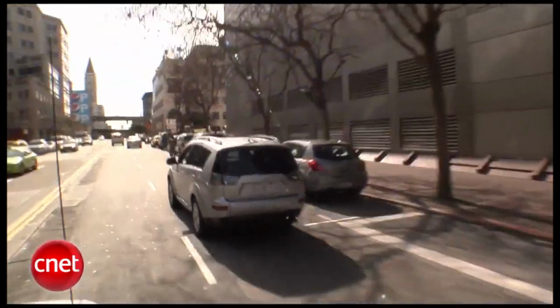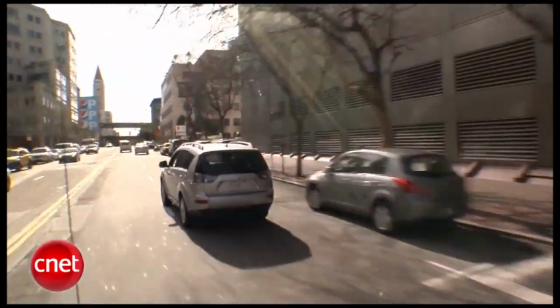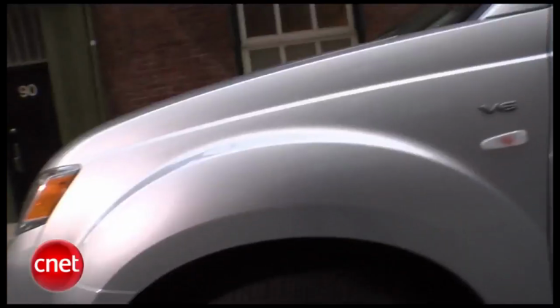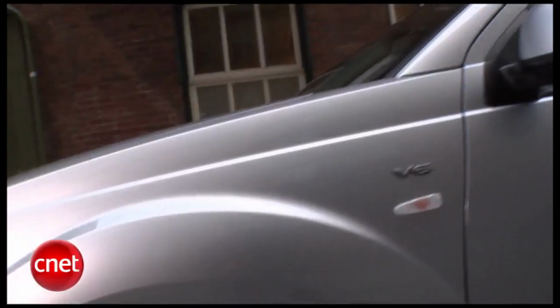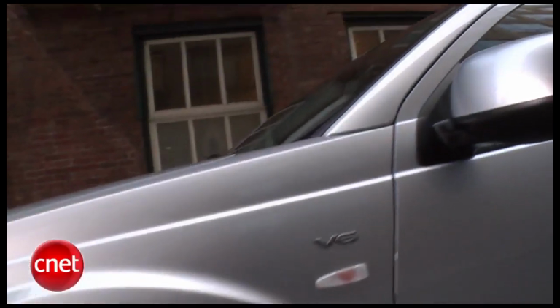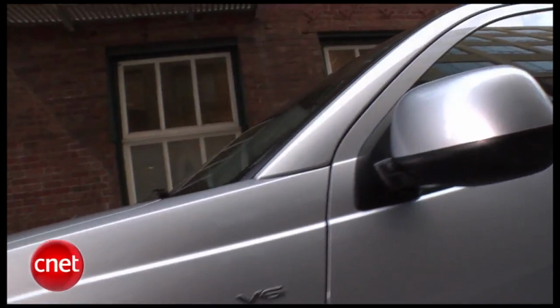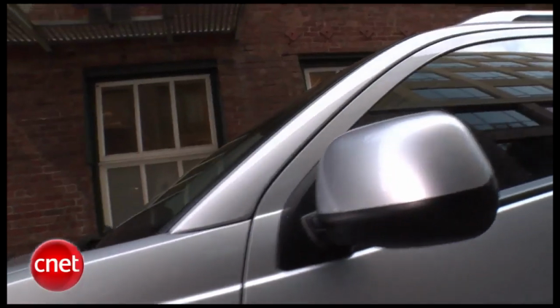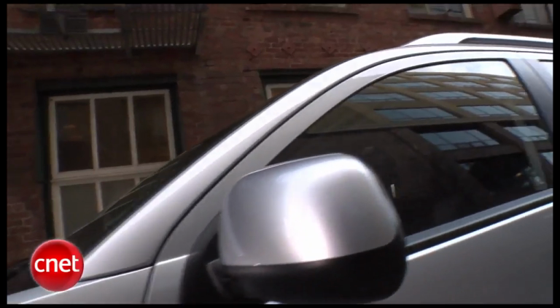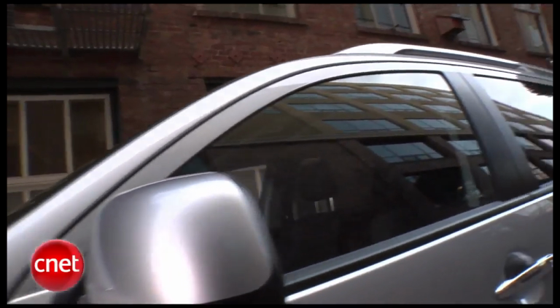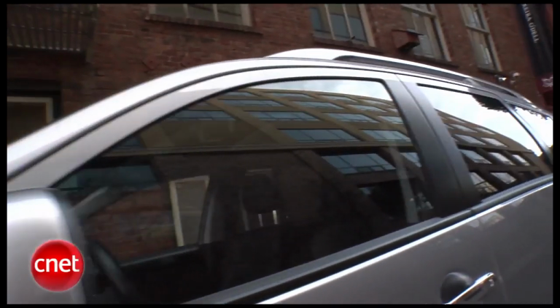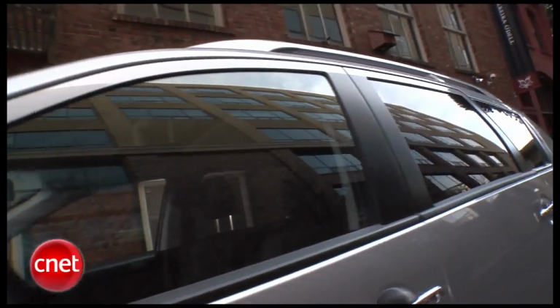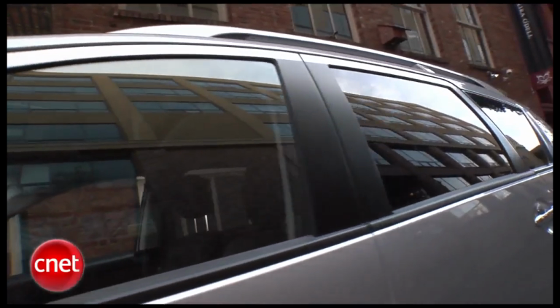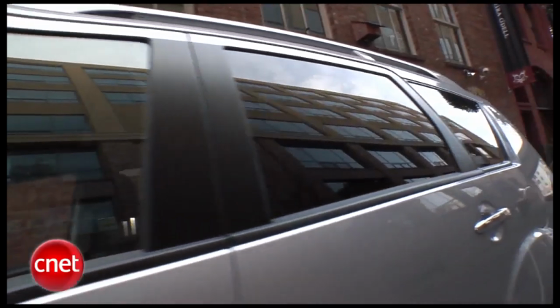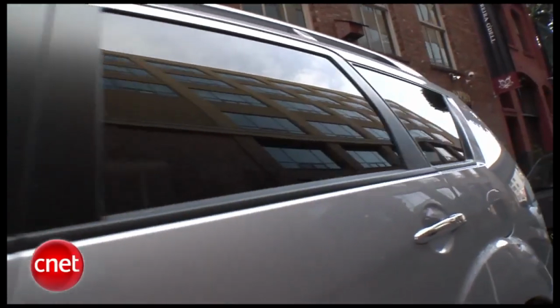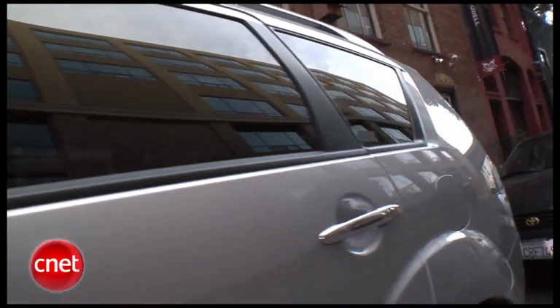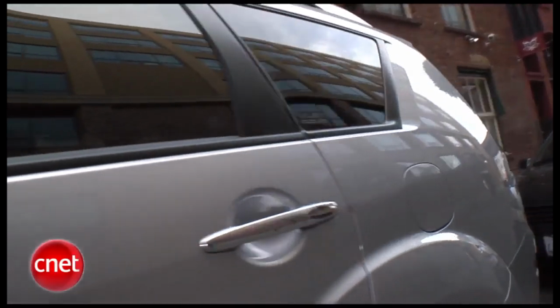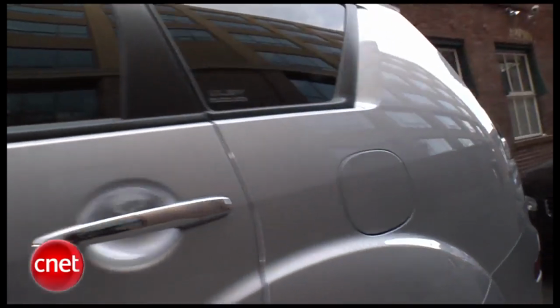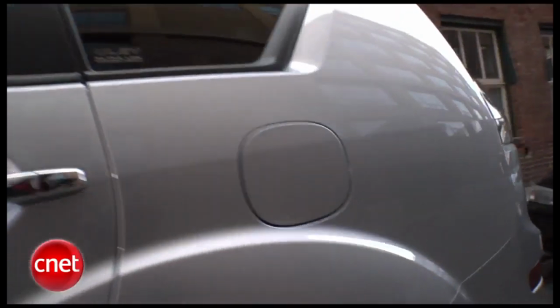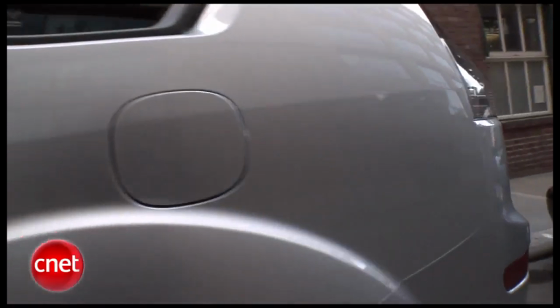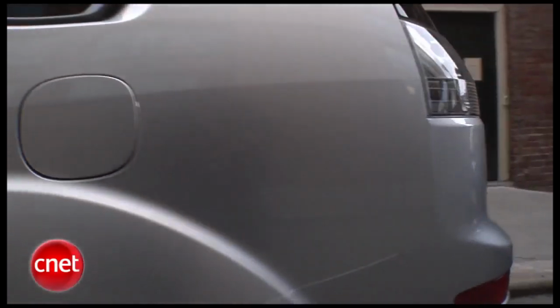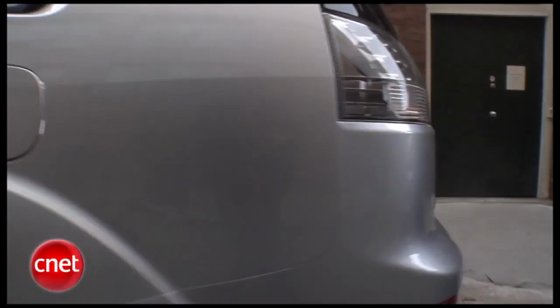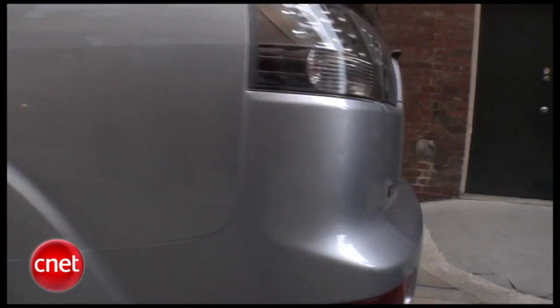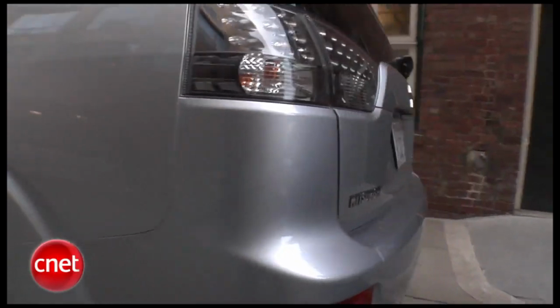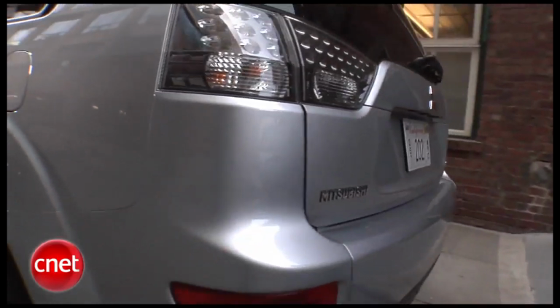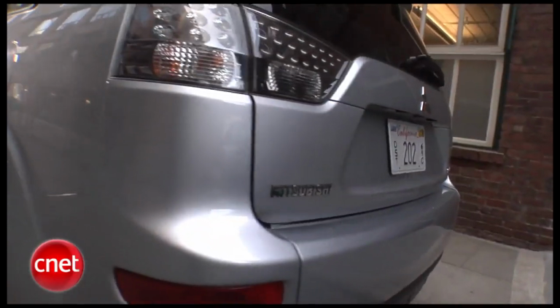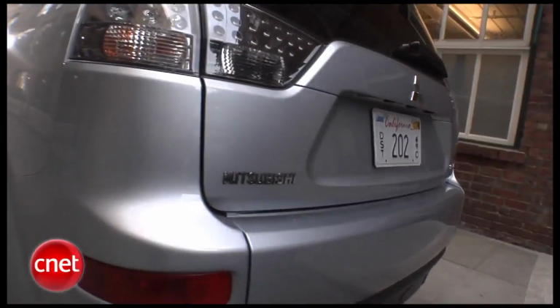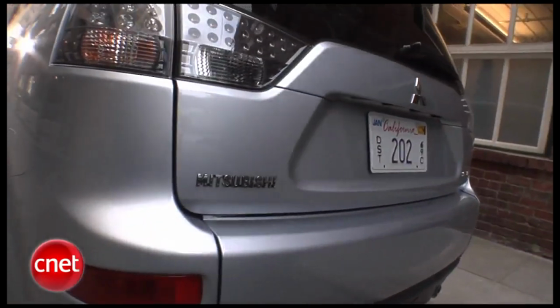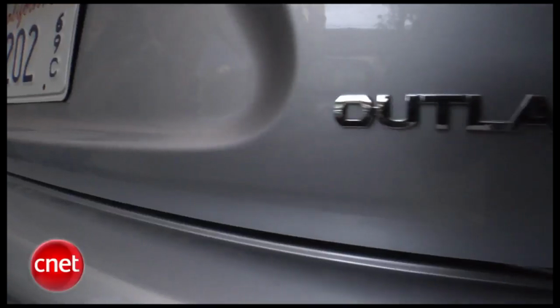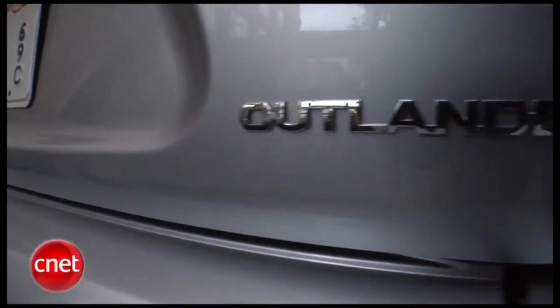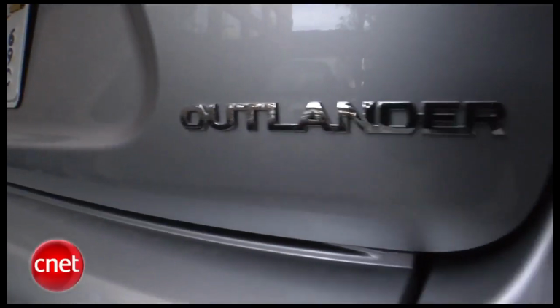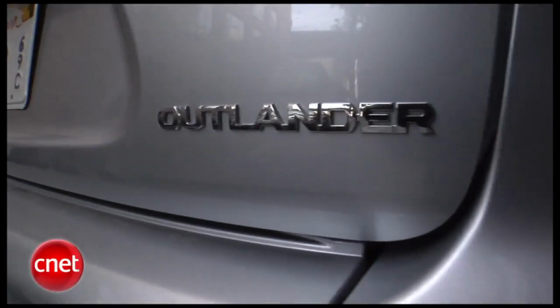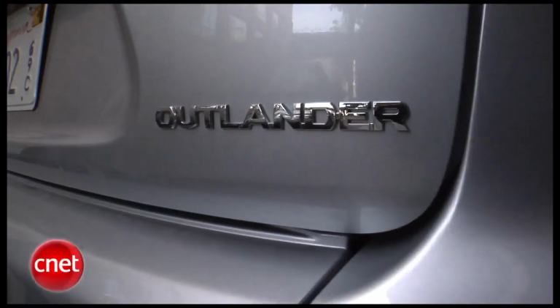In front-wheel drive configuration, an Outlander XLS delivers 17/25 miles per gallon. Shave off one MPG from the highway number if you get all-wheel drive.